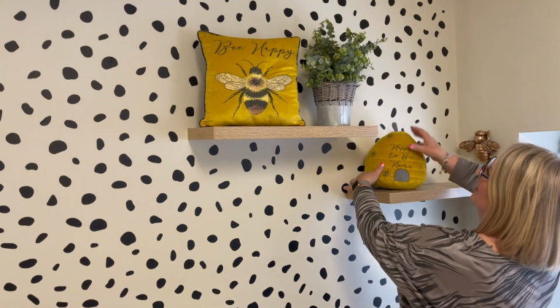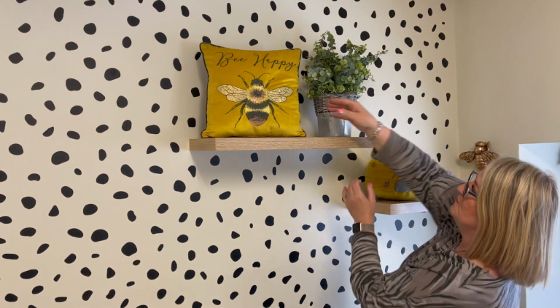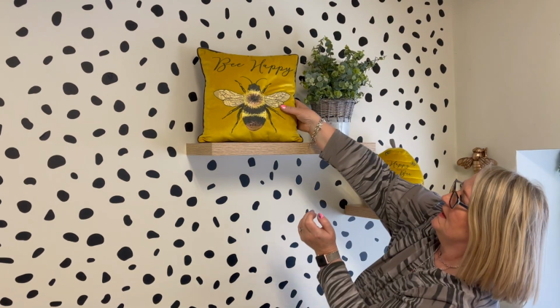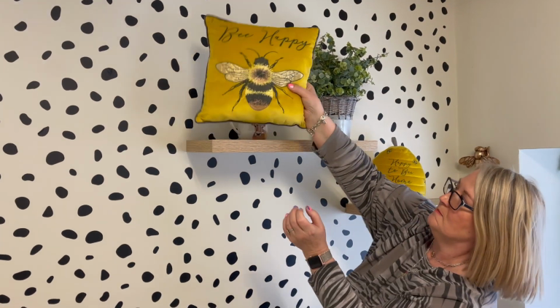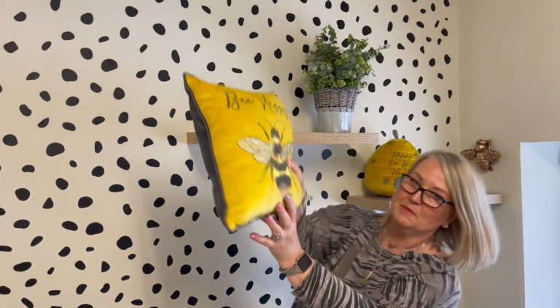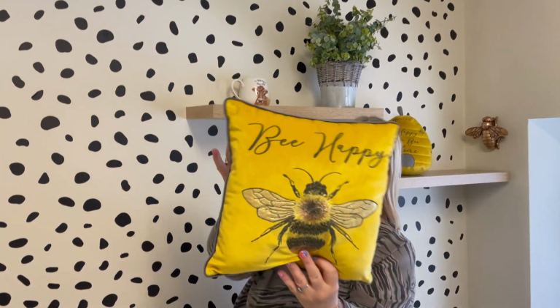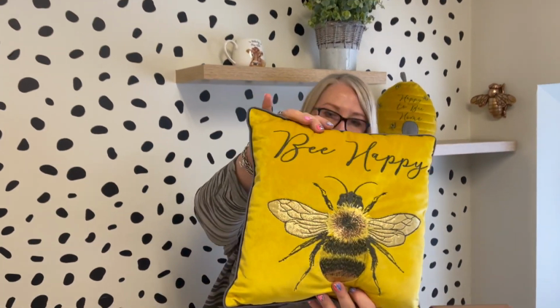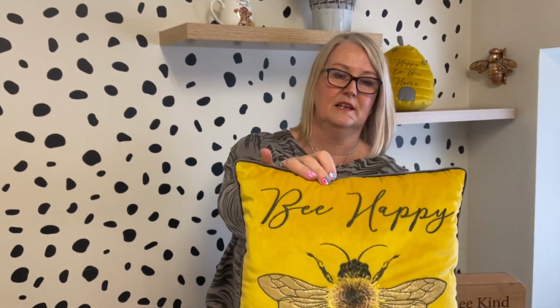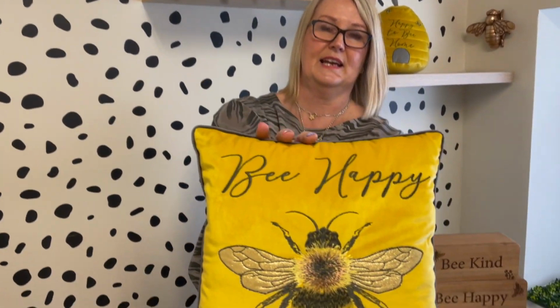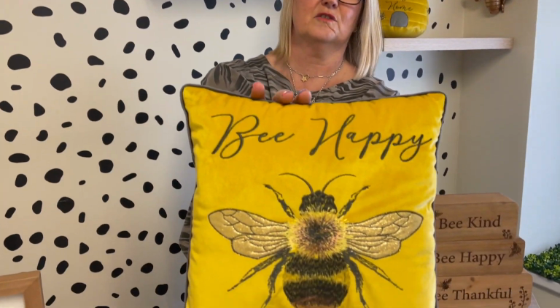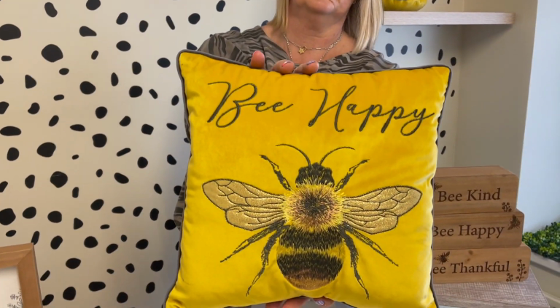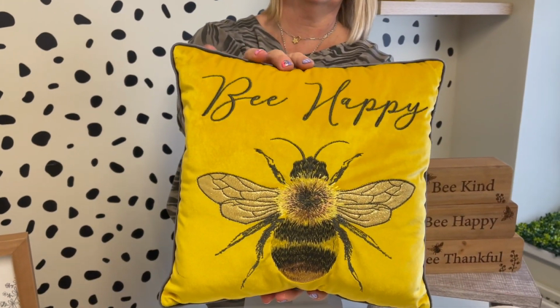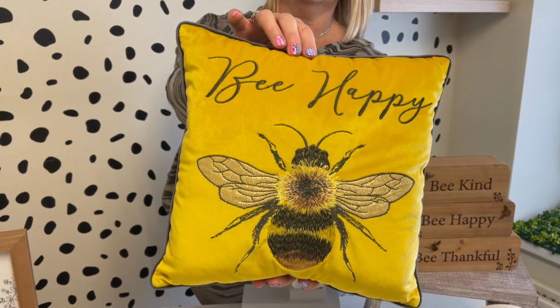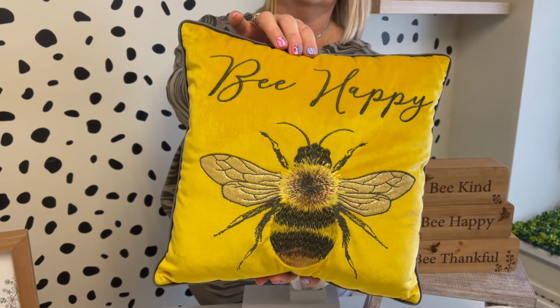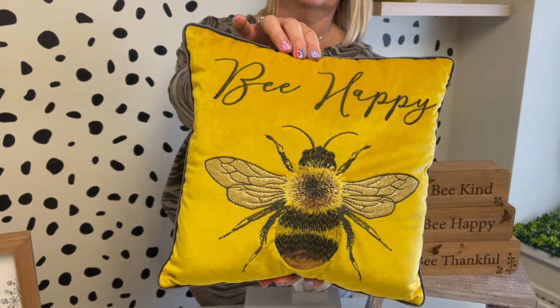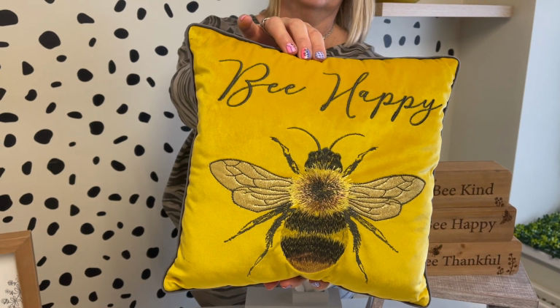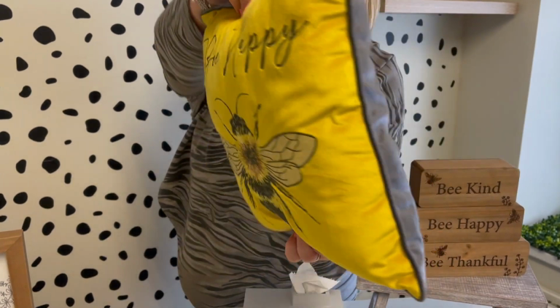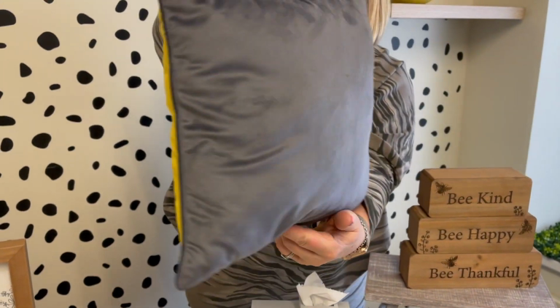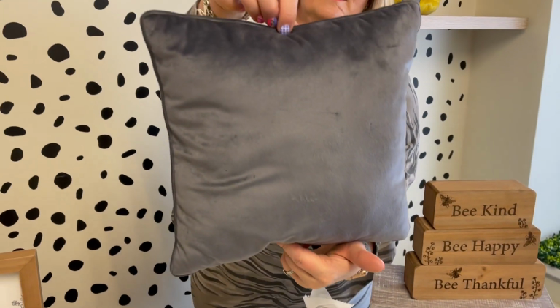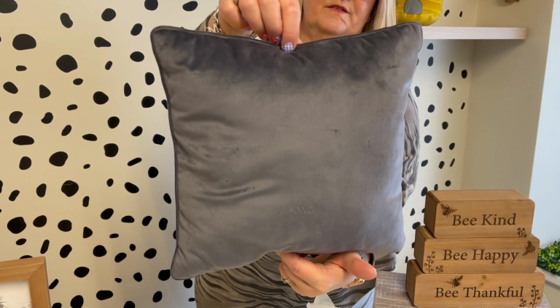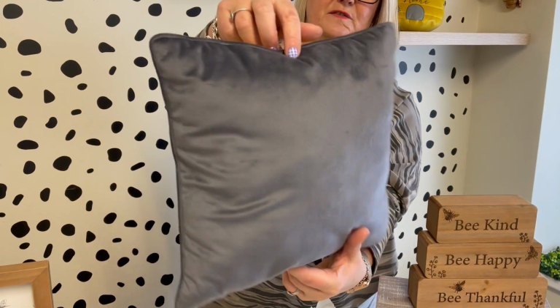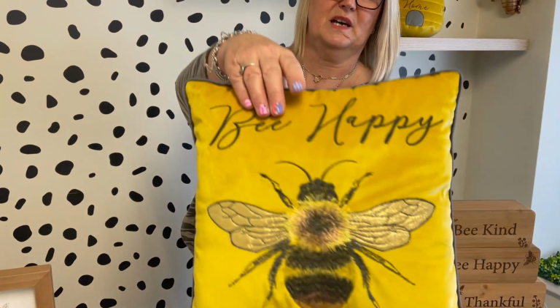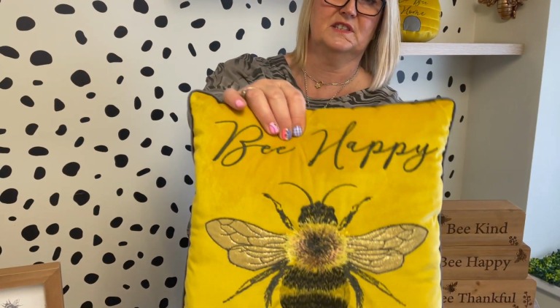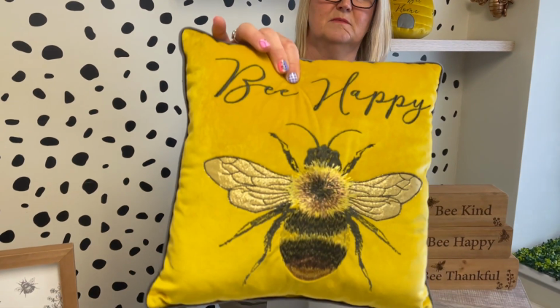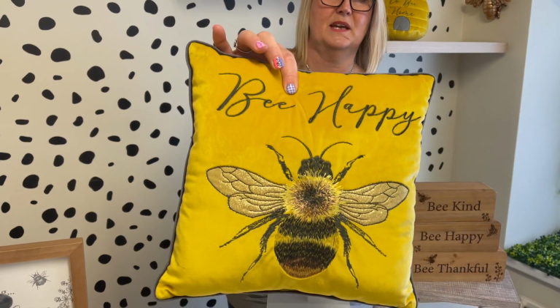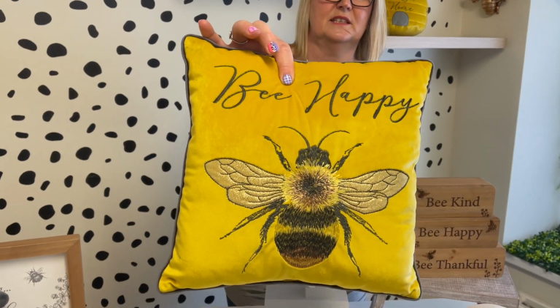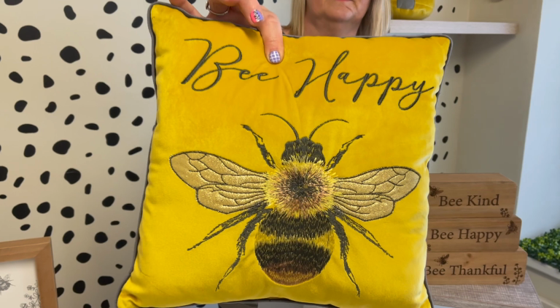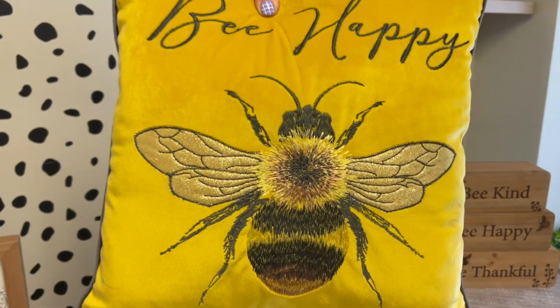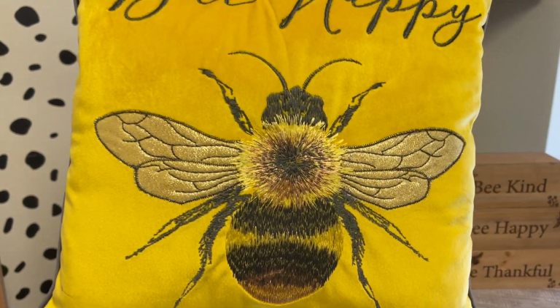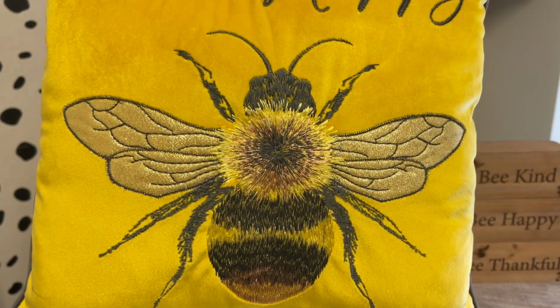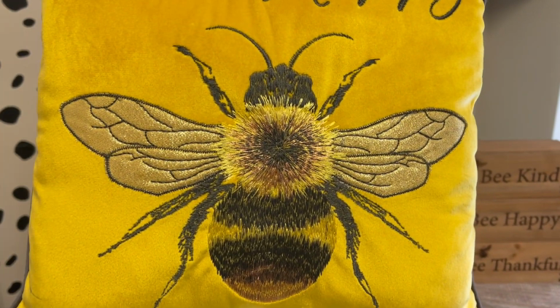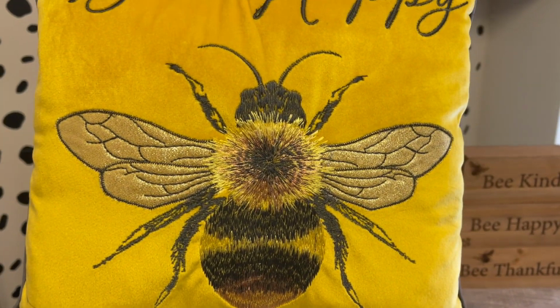Then we've brought back the bee happy cushion. Again the okra obviously follows through. You've got the grey finished off on the back, but obviously there's some amazing detail of embroidery on these pieces.